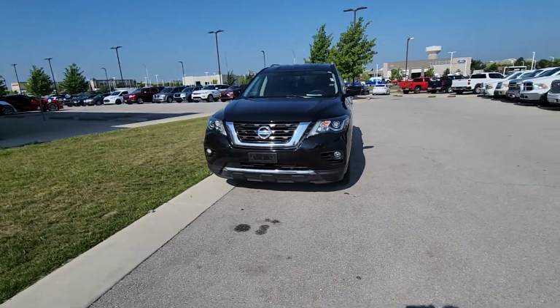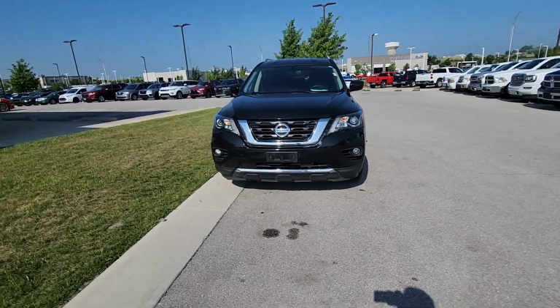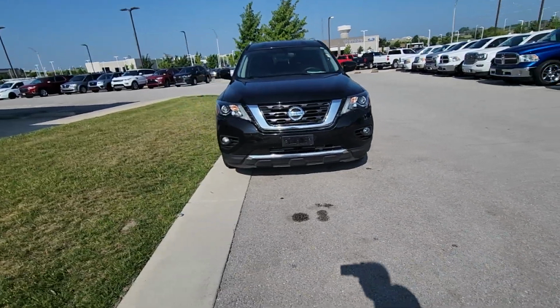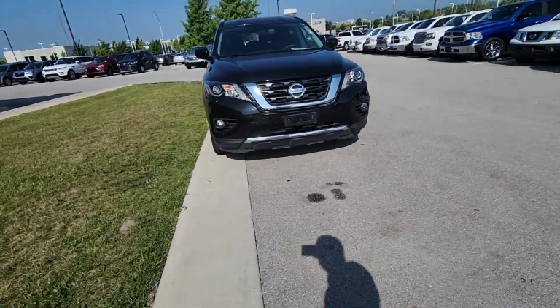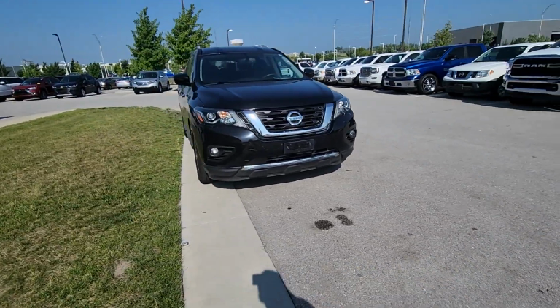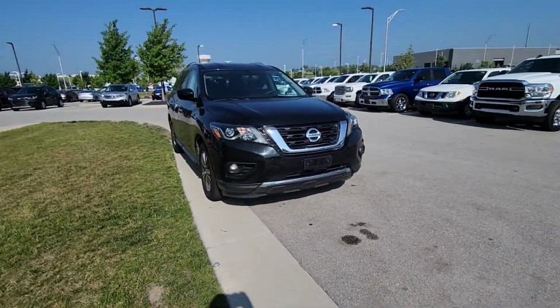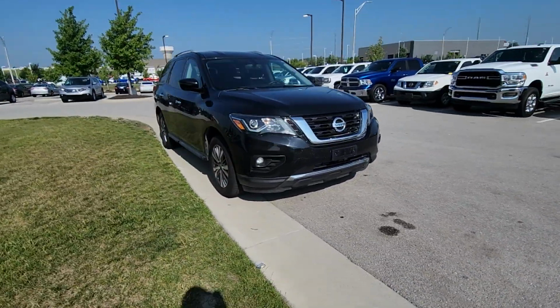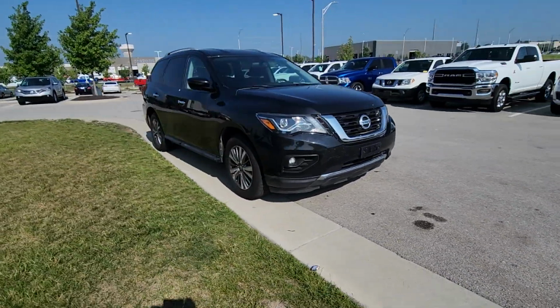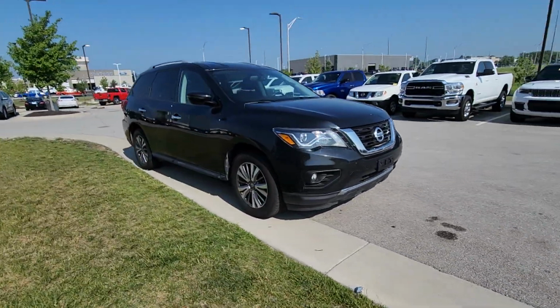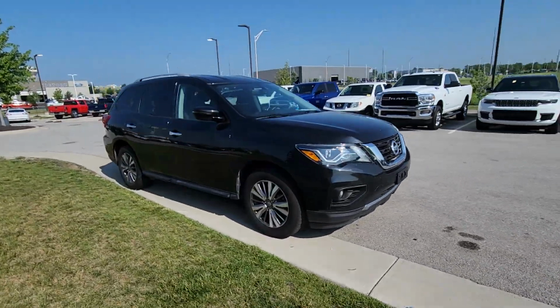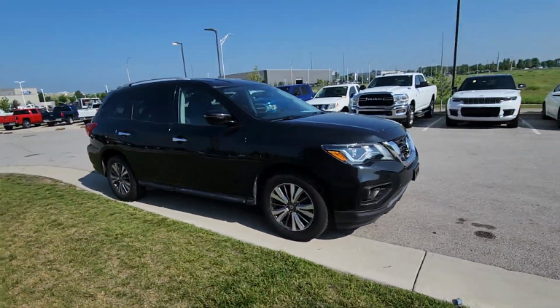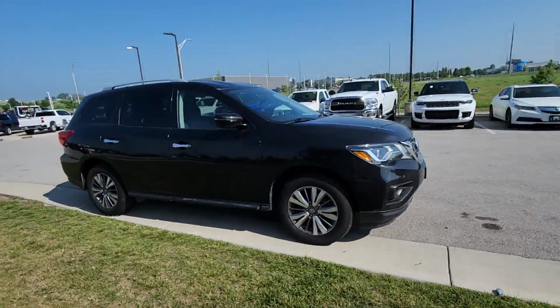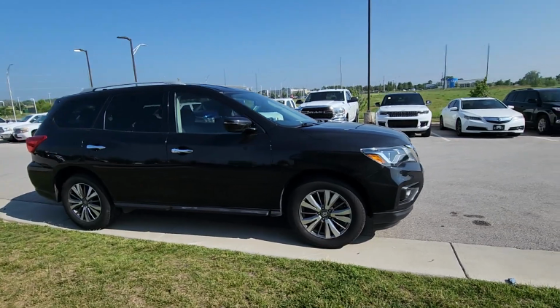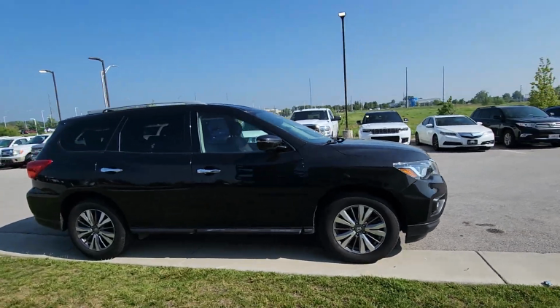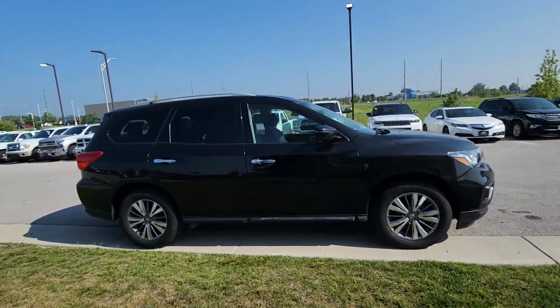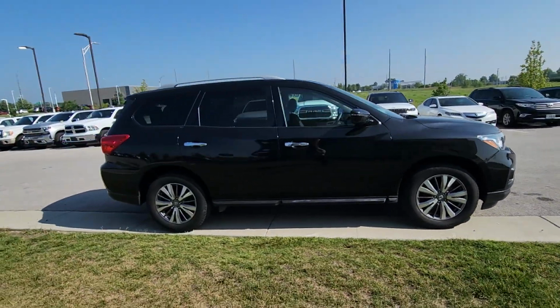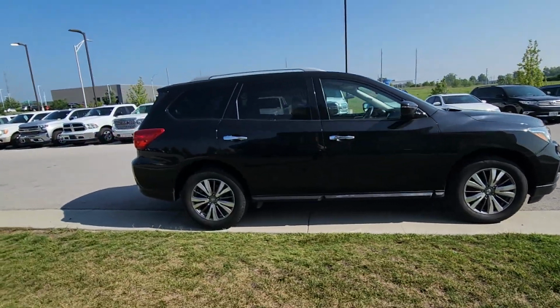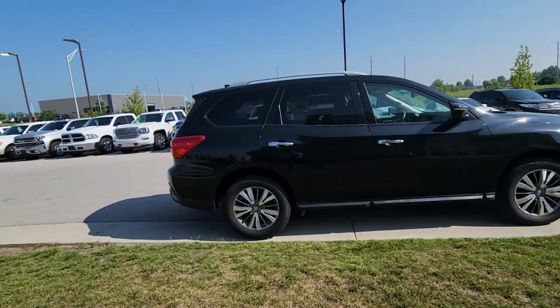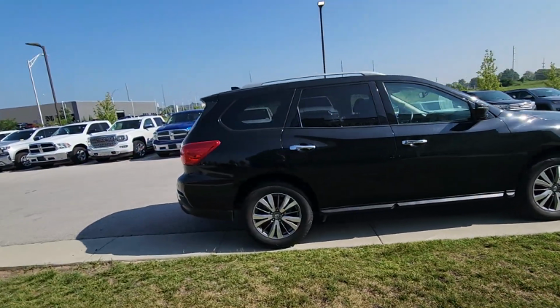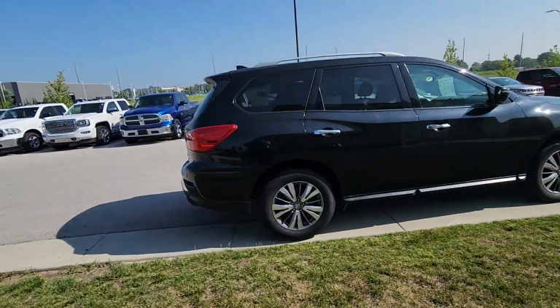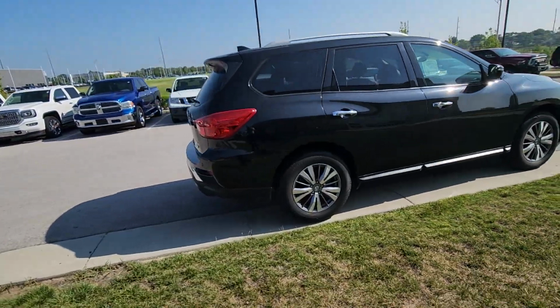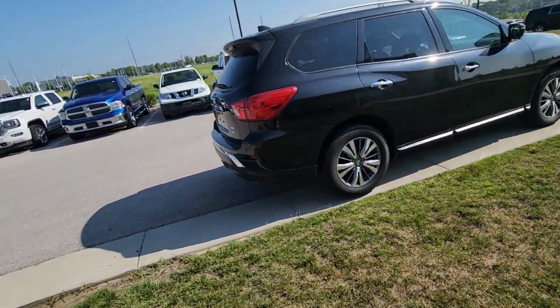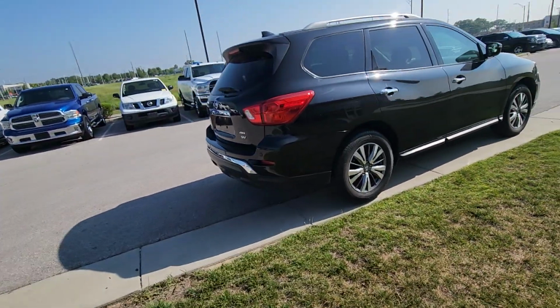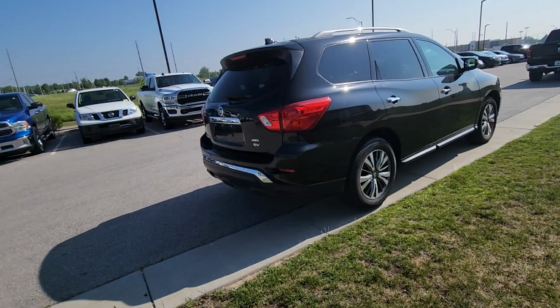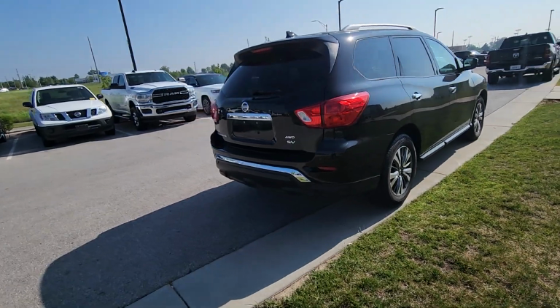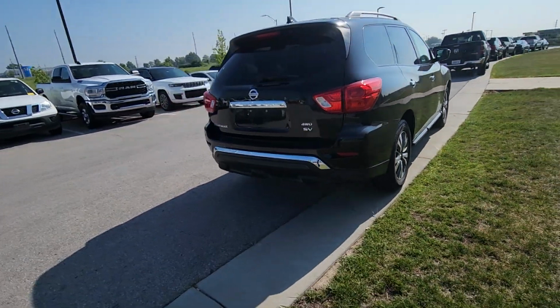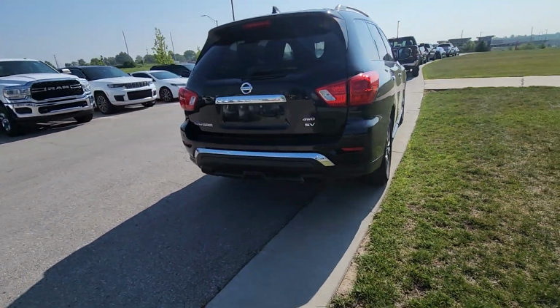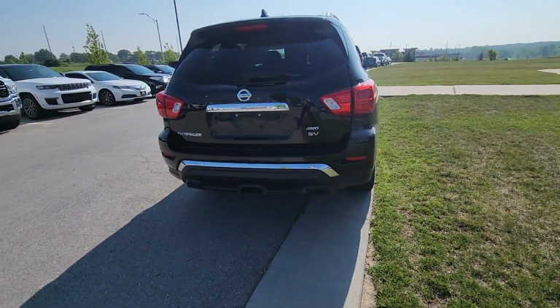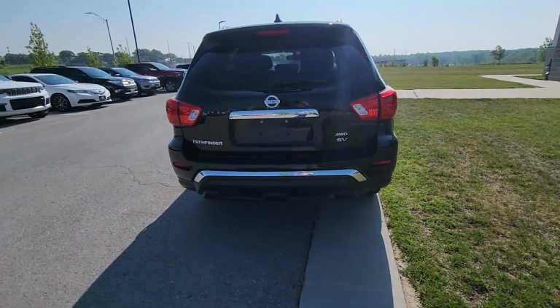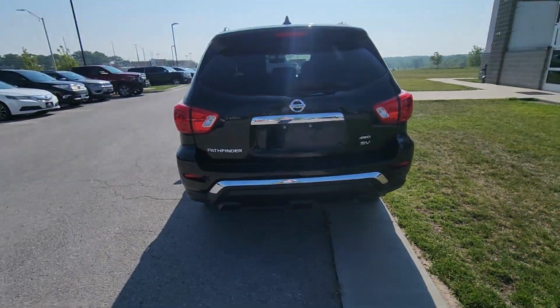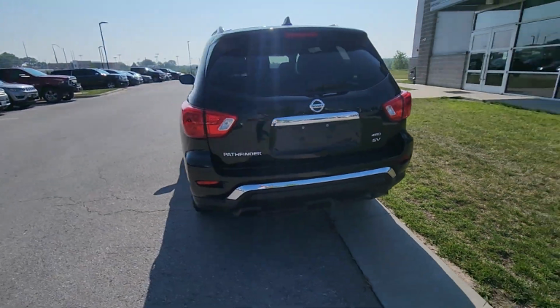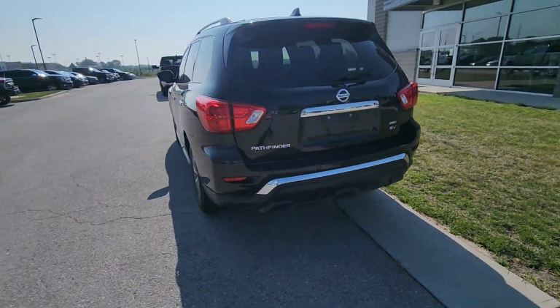Real quick, I just want to shoot this walk-around video for you, showcase the exterior as well as the inside of the car. And as you can already tell on the body, you're not going to see any major dents, paint chips, scratches, nothing of that nature. Really, really great shape here. I love the silver accents on the back there. Really nice.